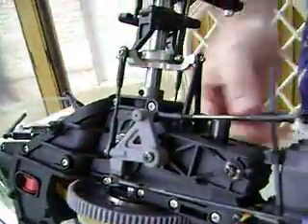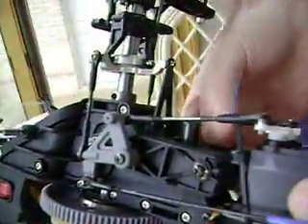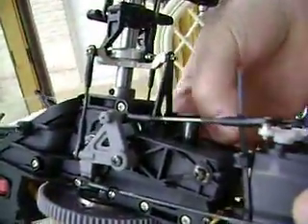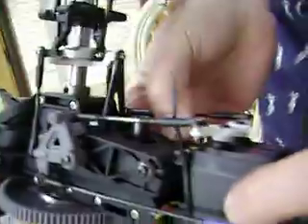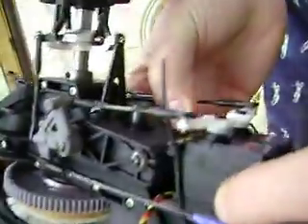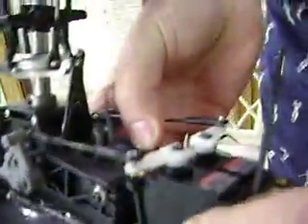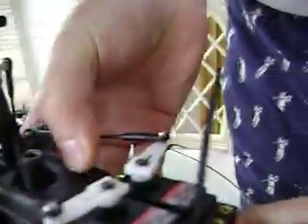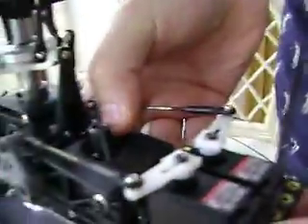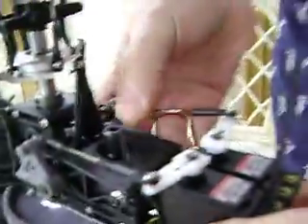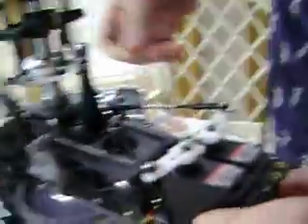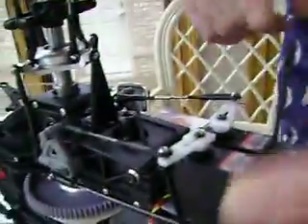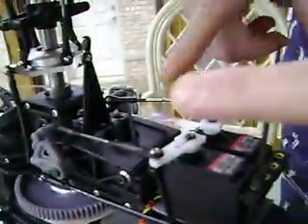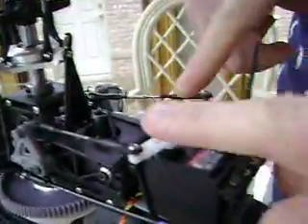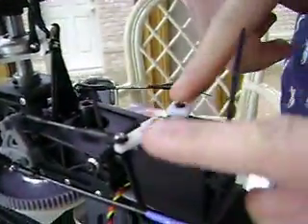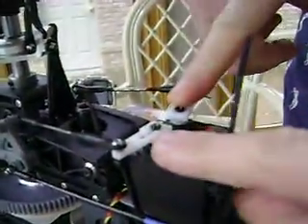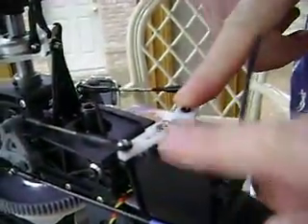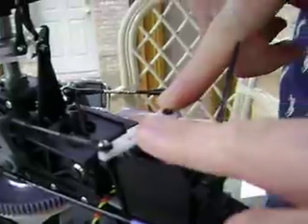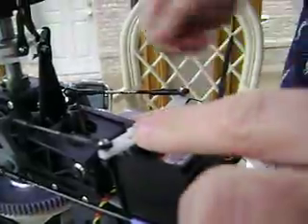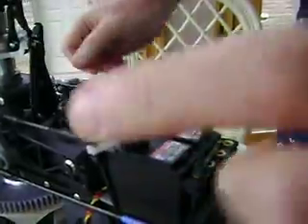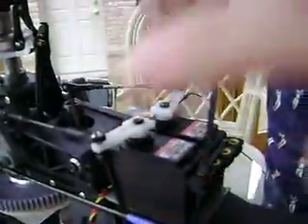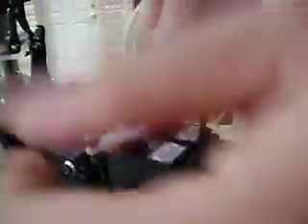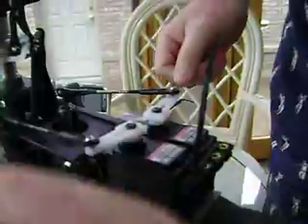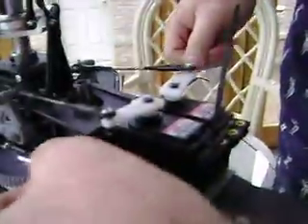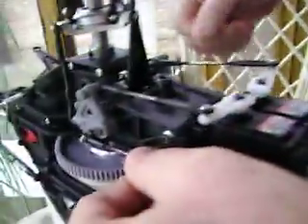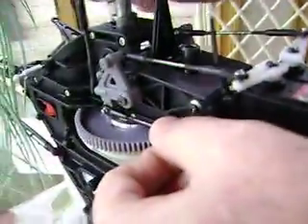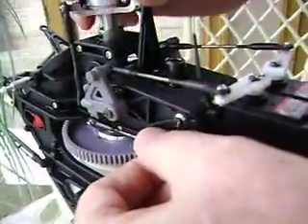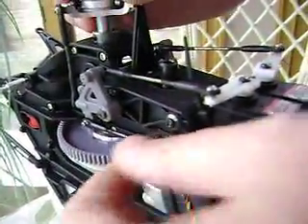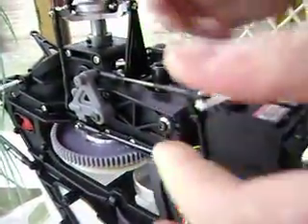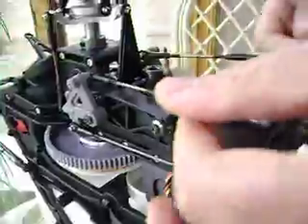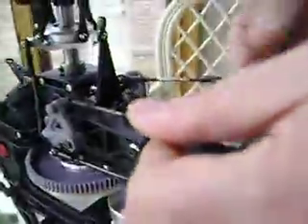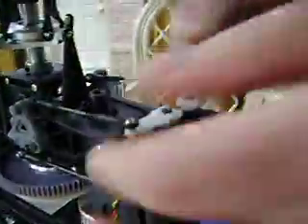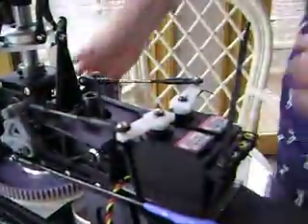That locked the rest of my pitch bar in place. Then you simply put two servos here. This remains your elevator servo, this is your aileron, this is your pitch.